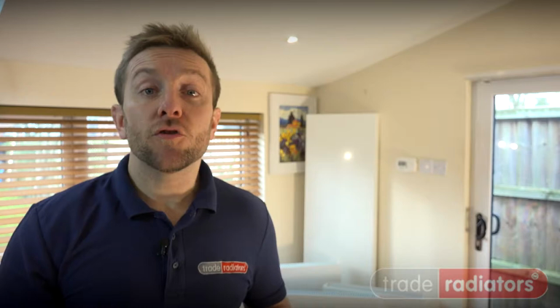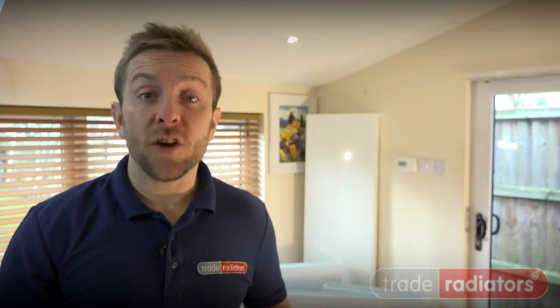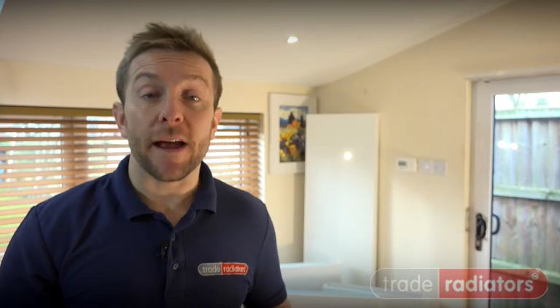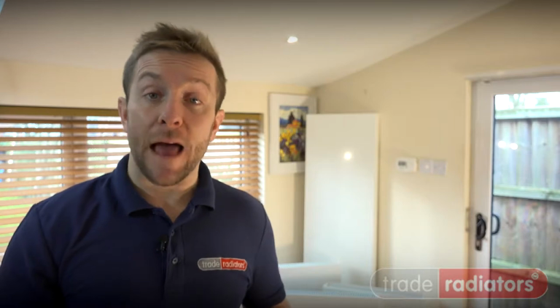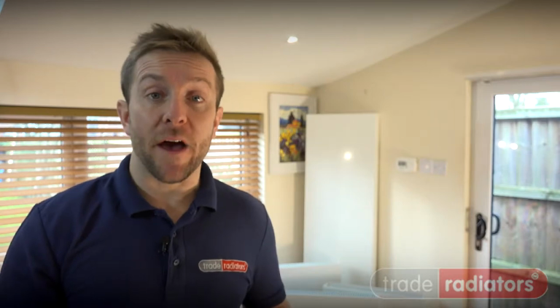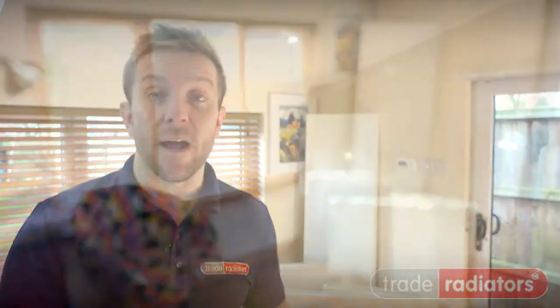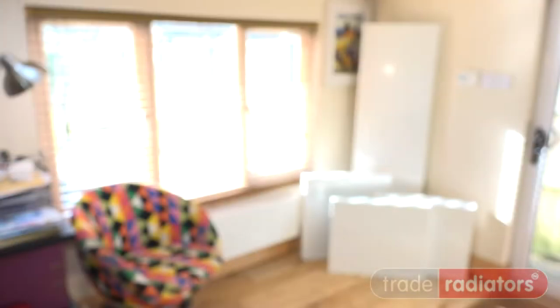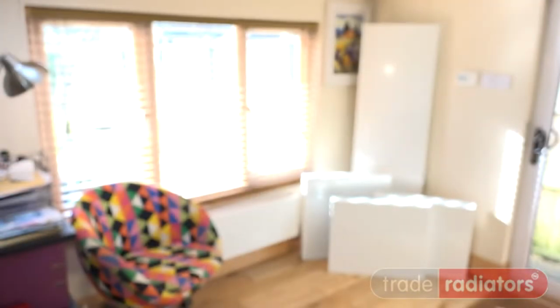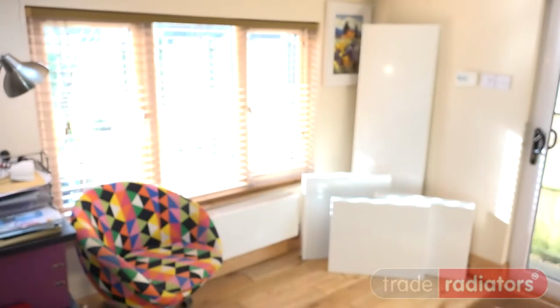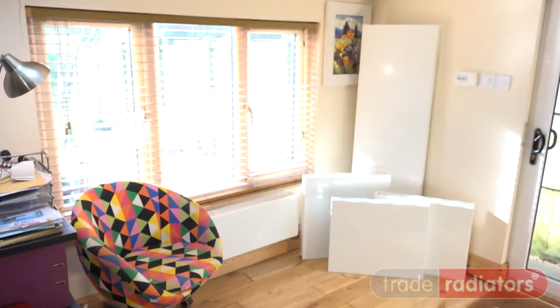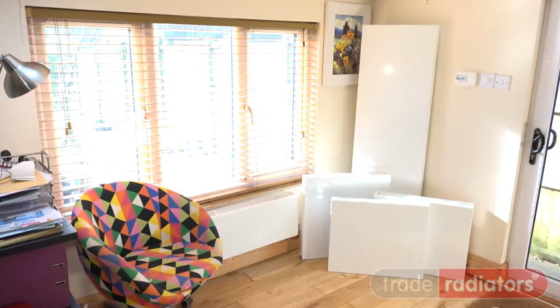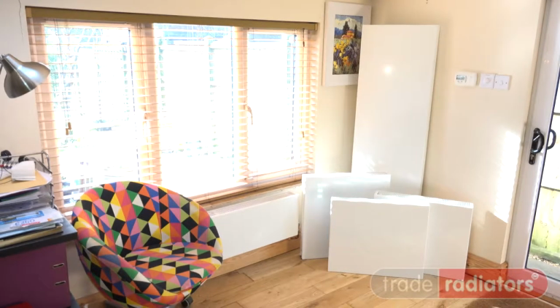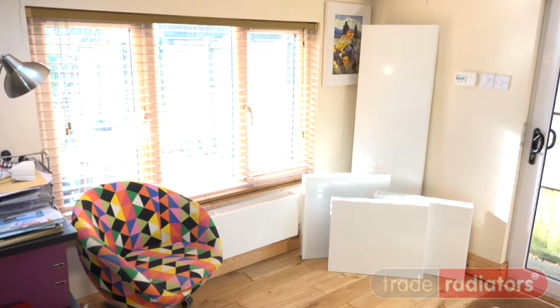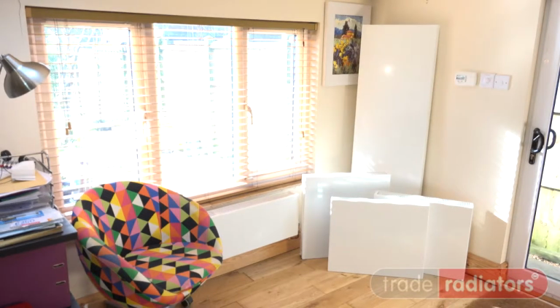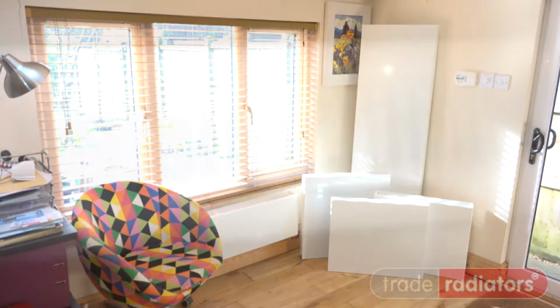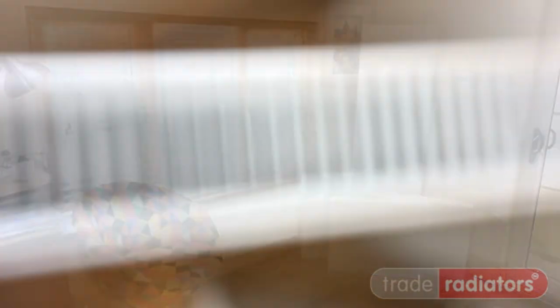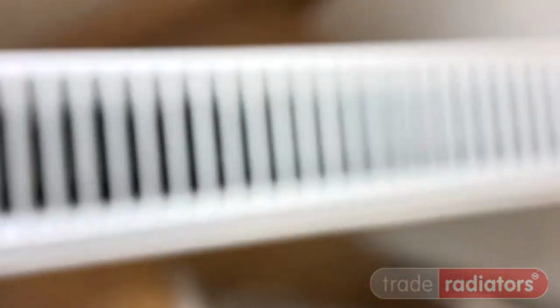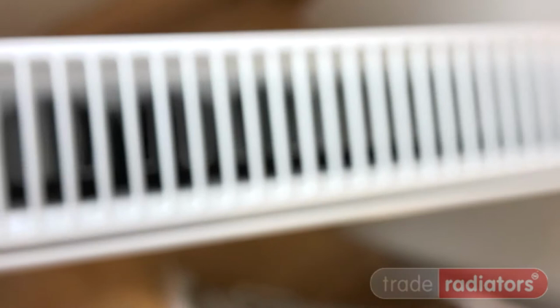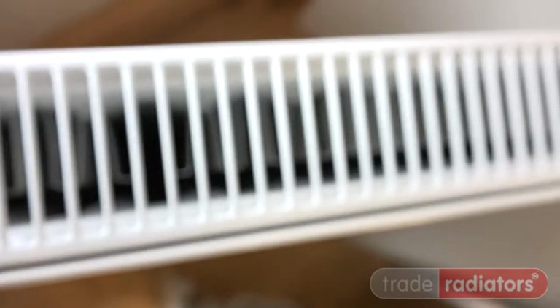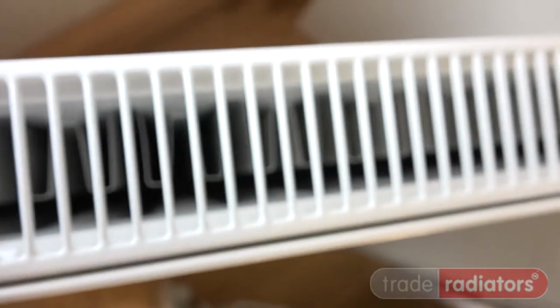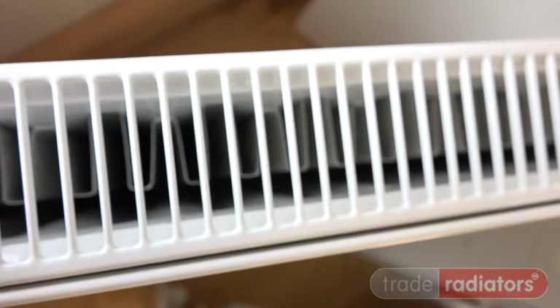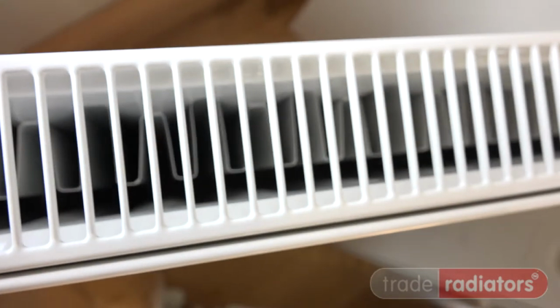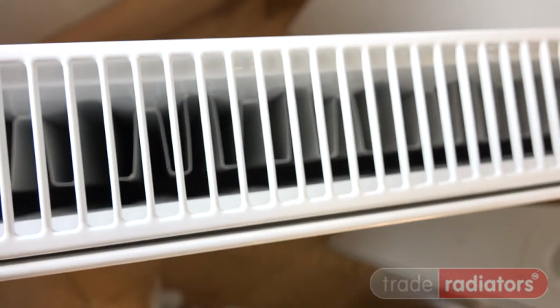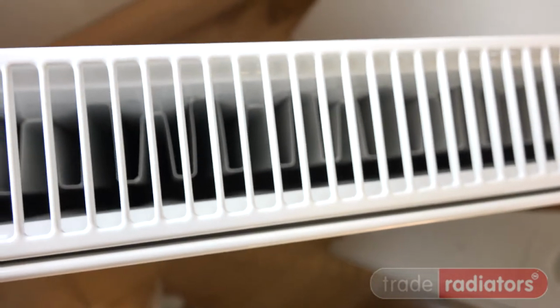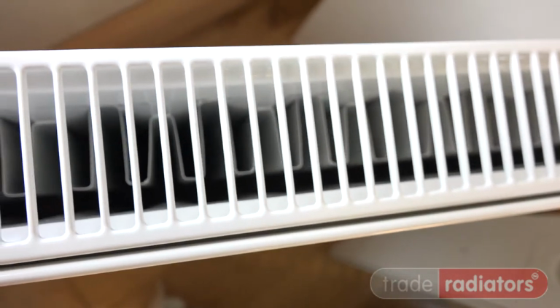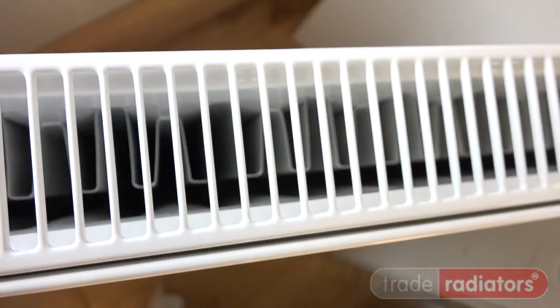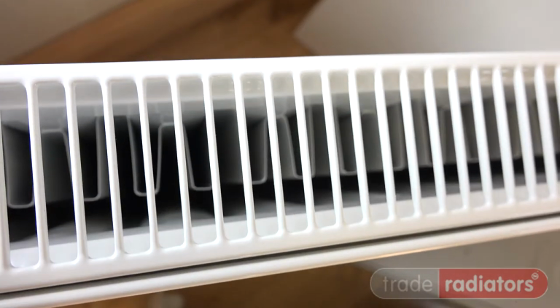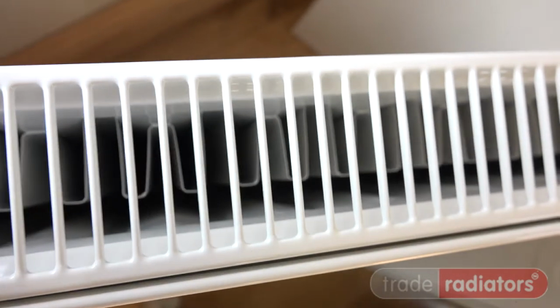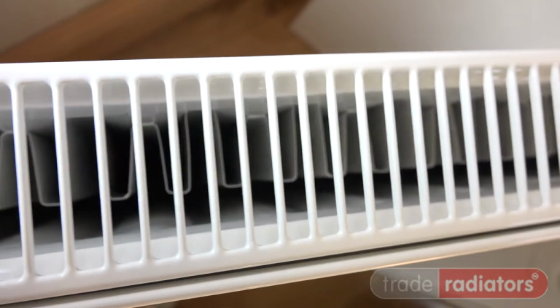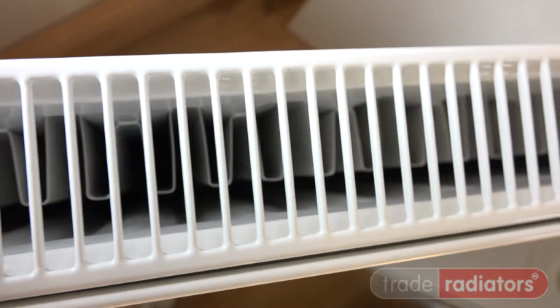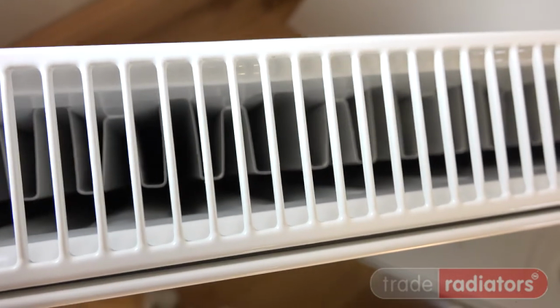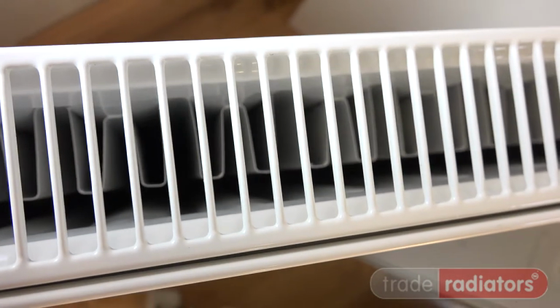Trade Direct flat panel radiators, double panel, single convector. Recommended when depth is at a premium but you need more heat than what a single panel can offer.